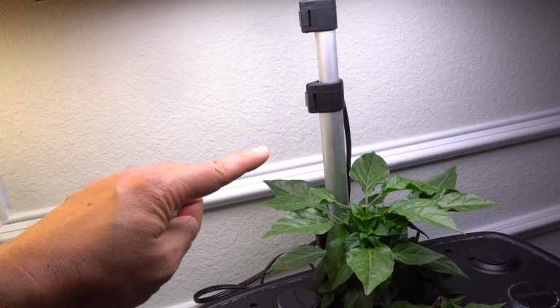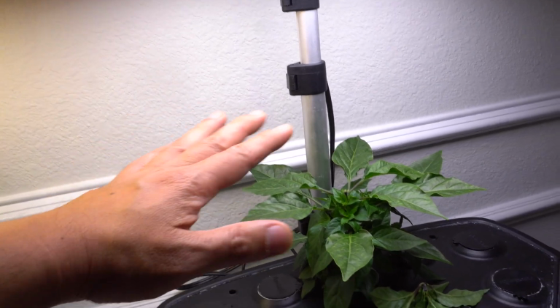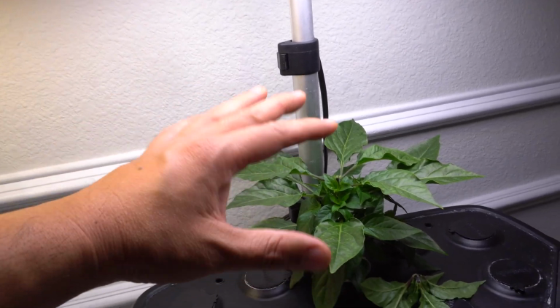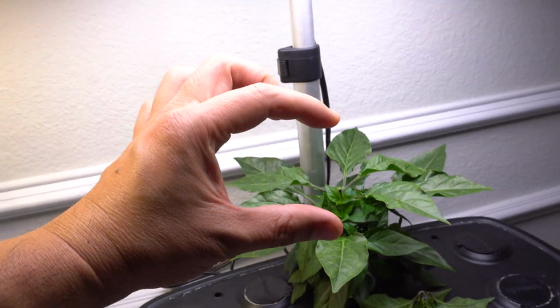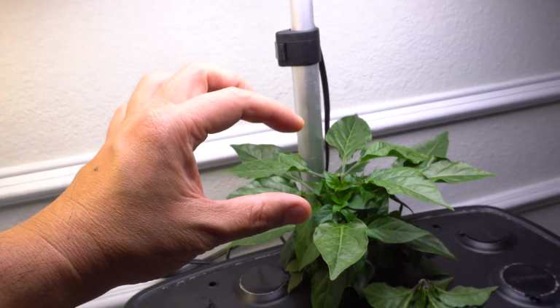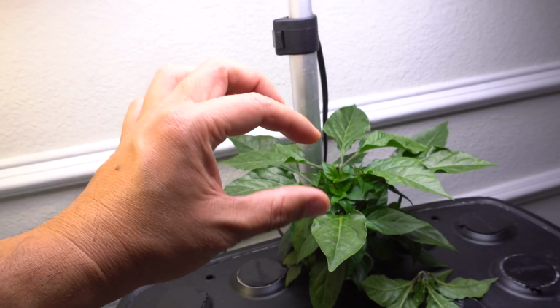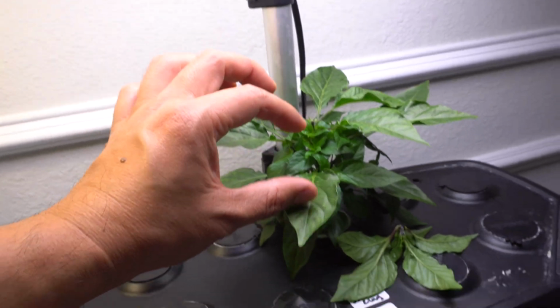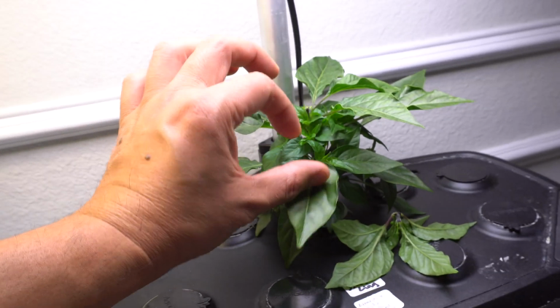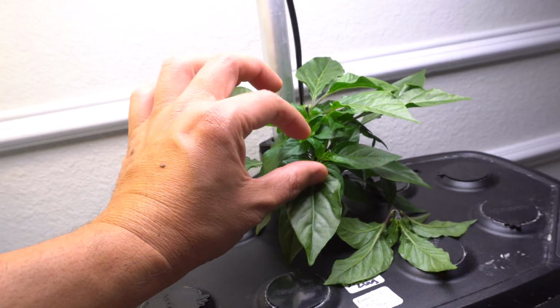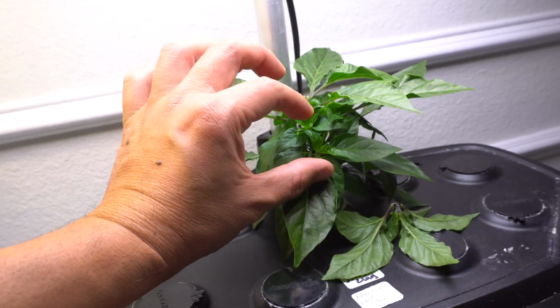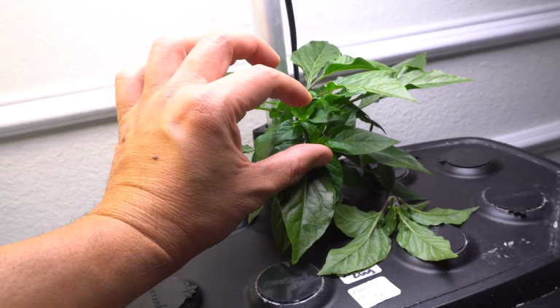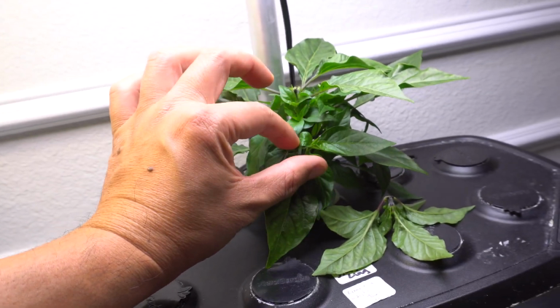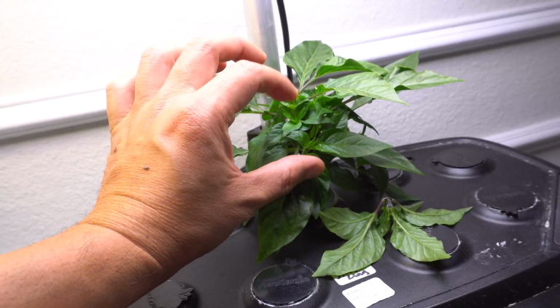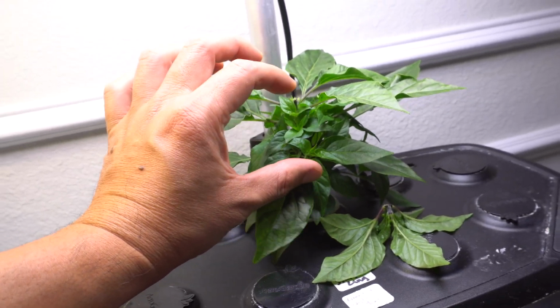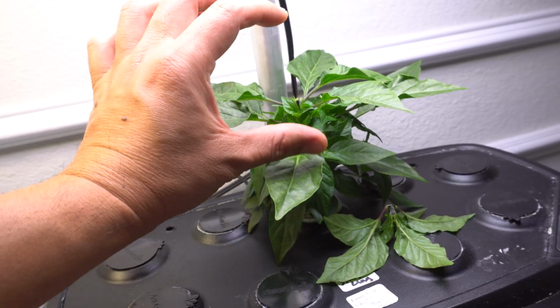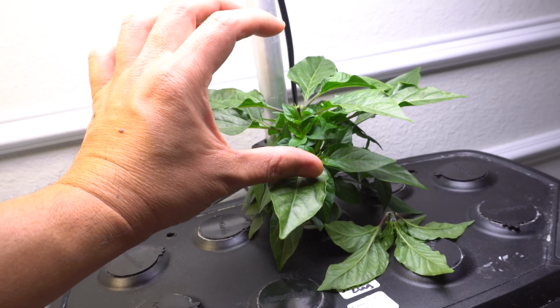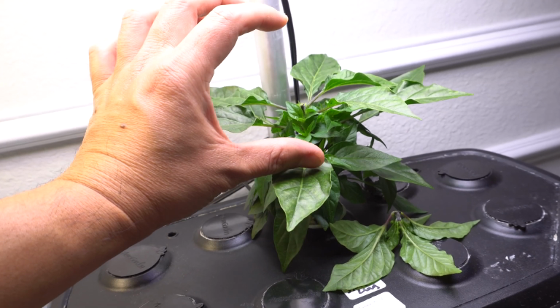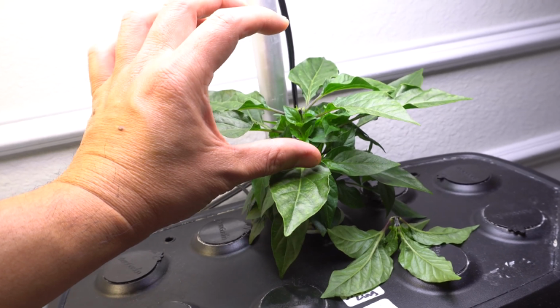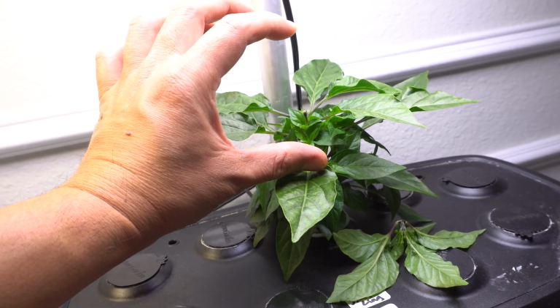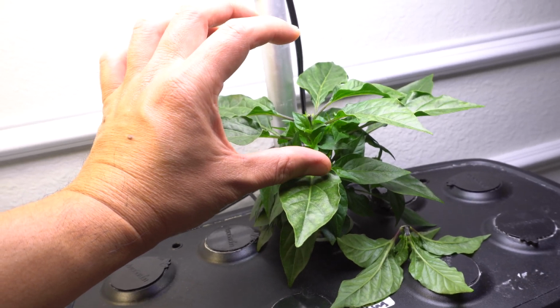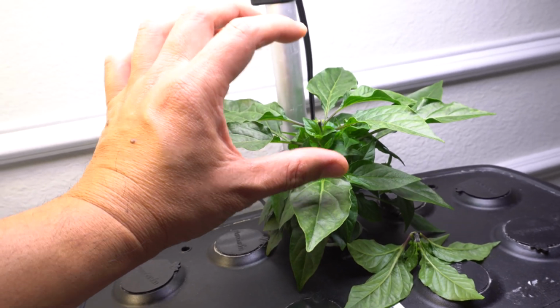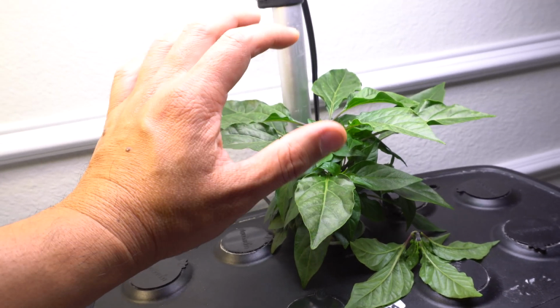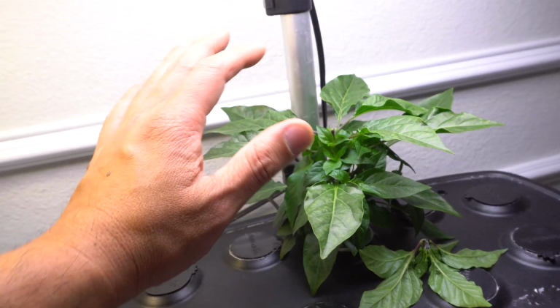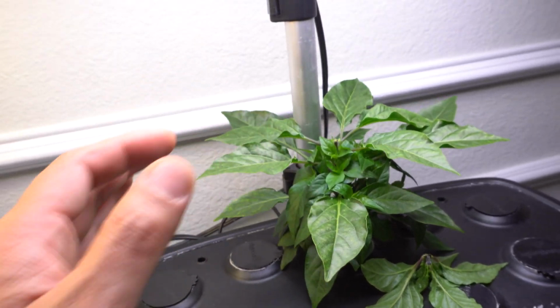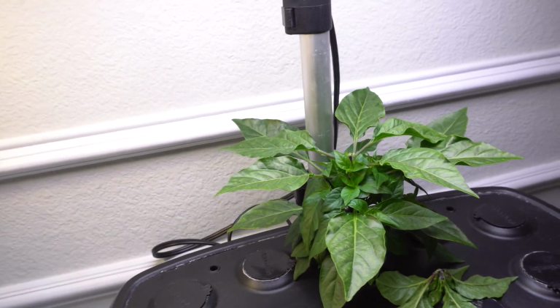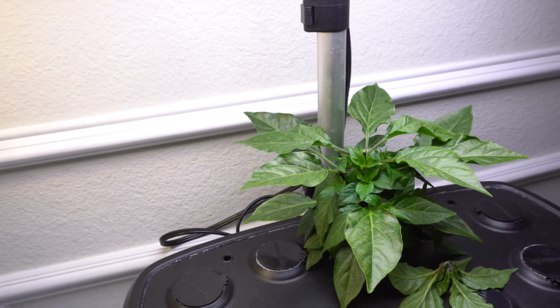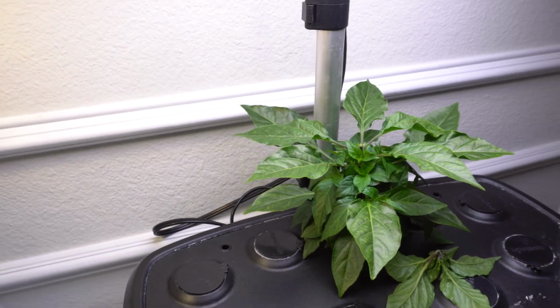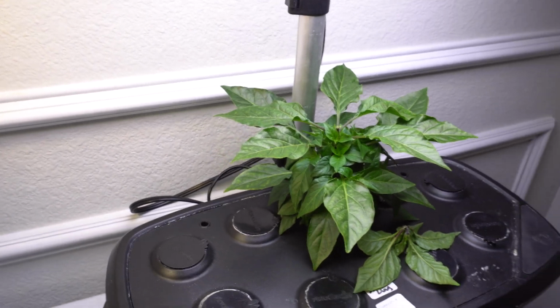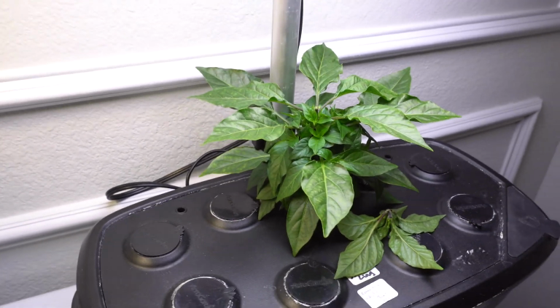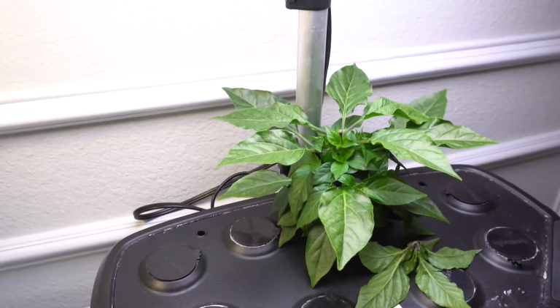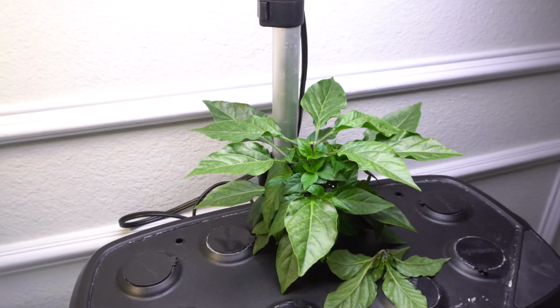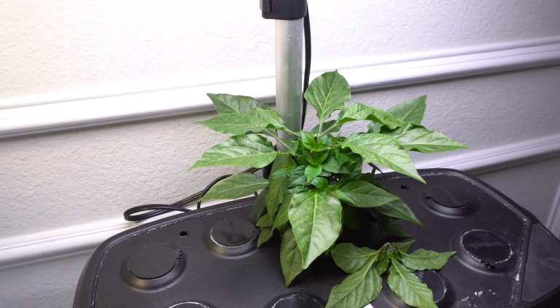You can tell the plants are reaching when the node spacing between each leaf is very far apart. When you see that, it means the intensity is not enough, so you need to get a stronger light or lower your hood.